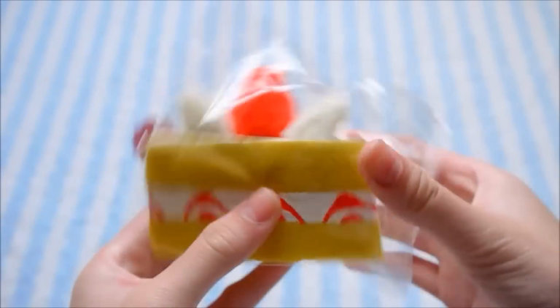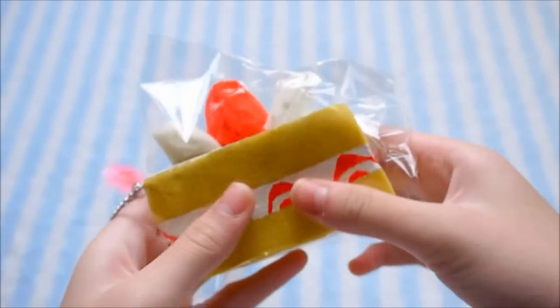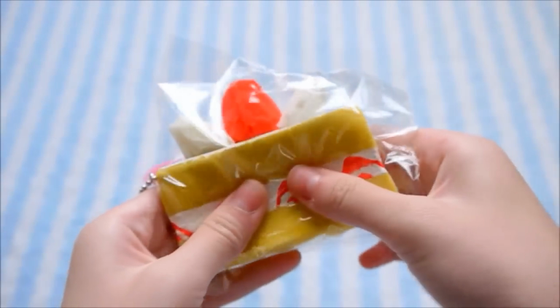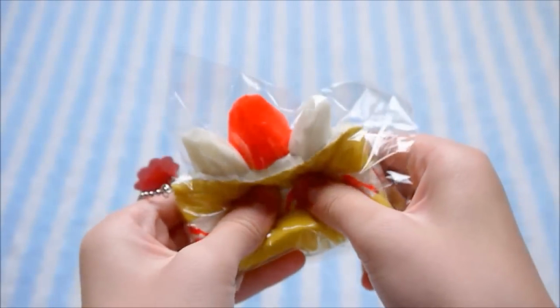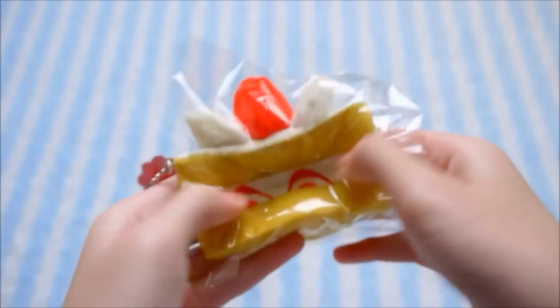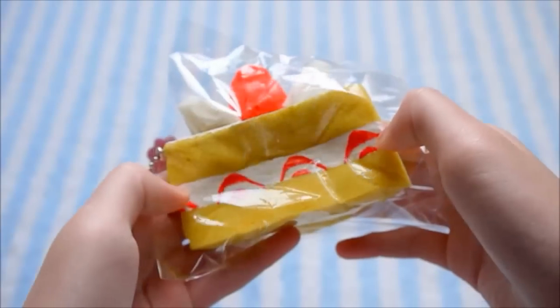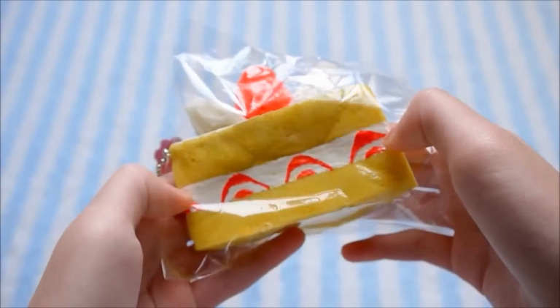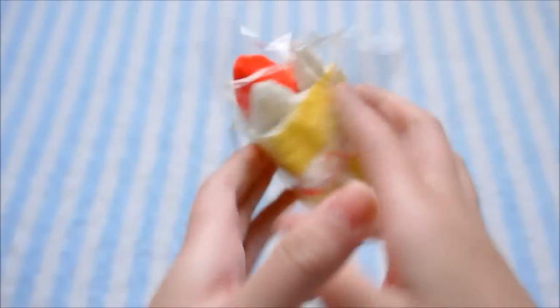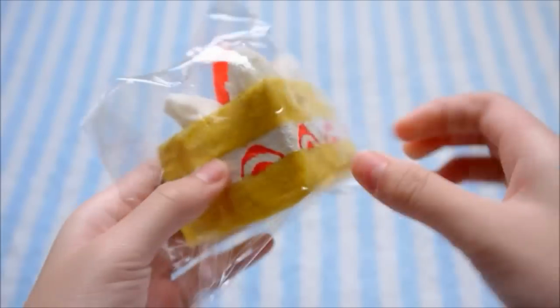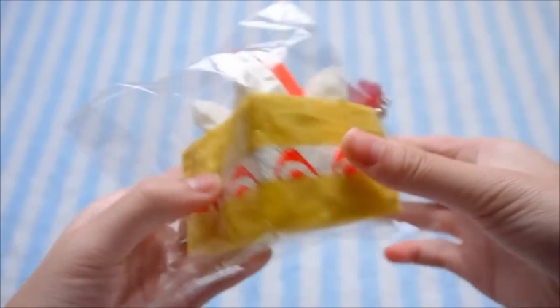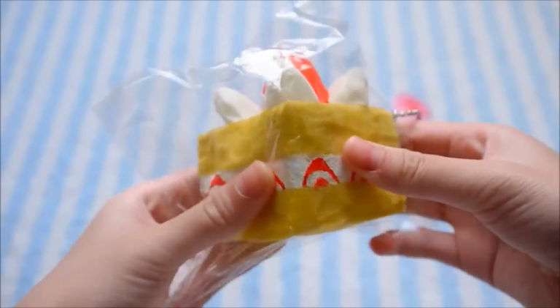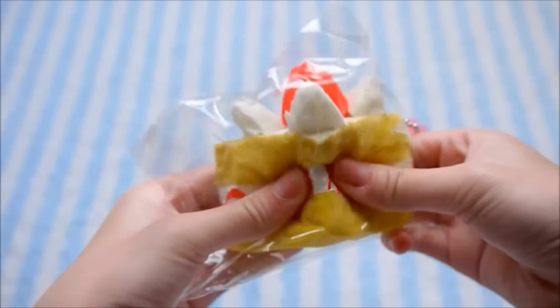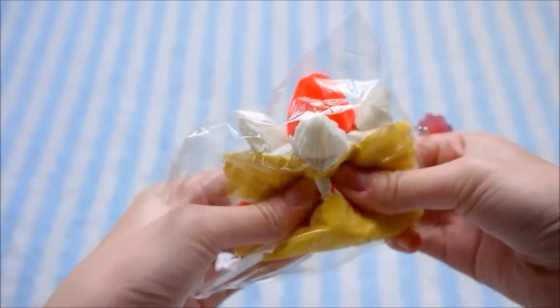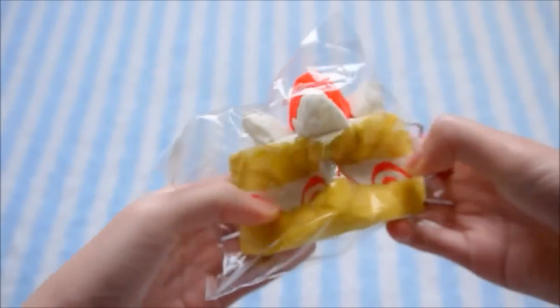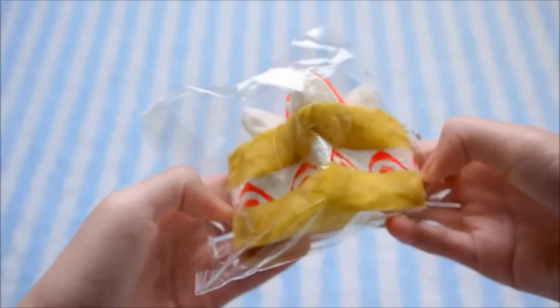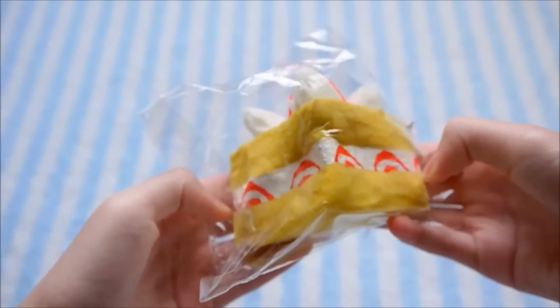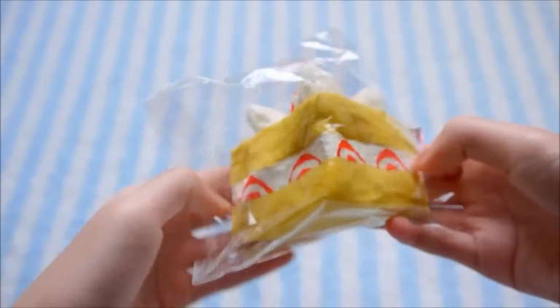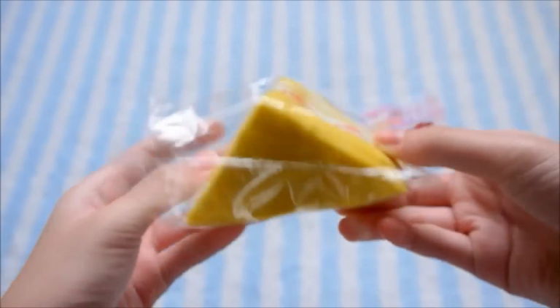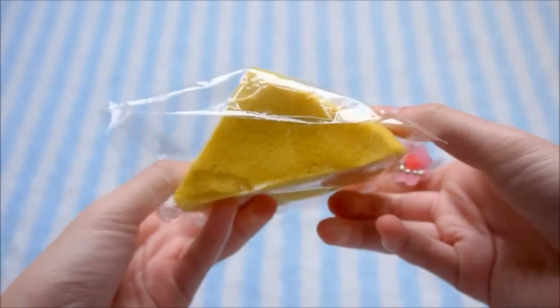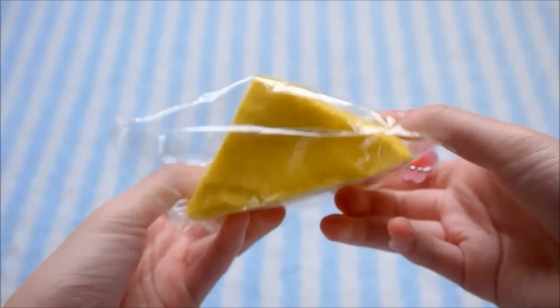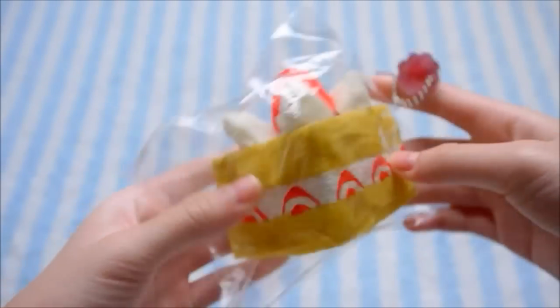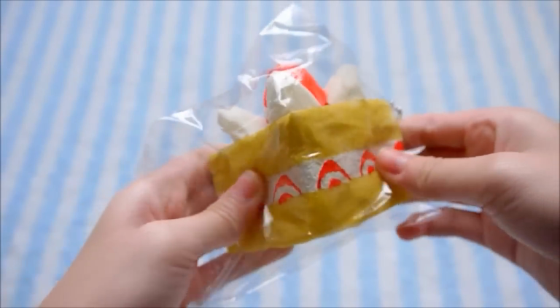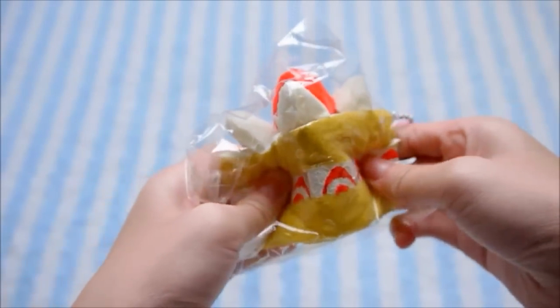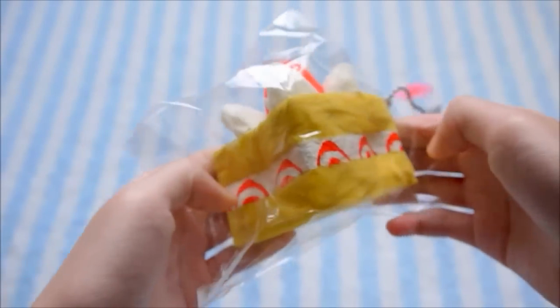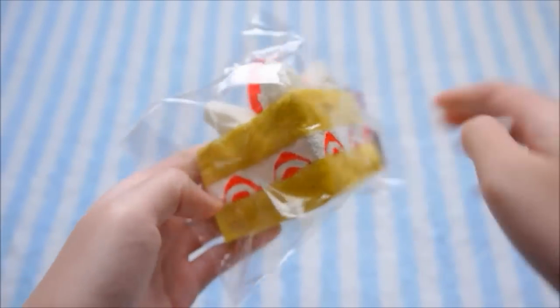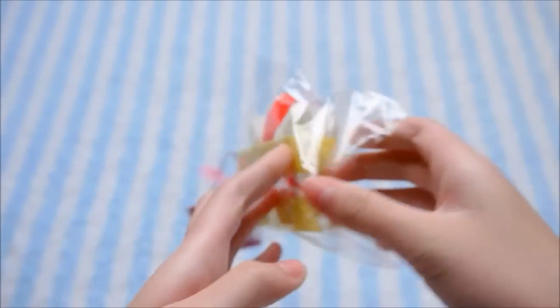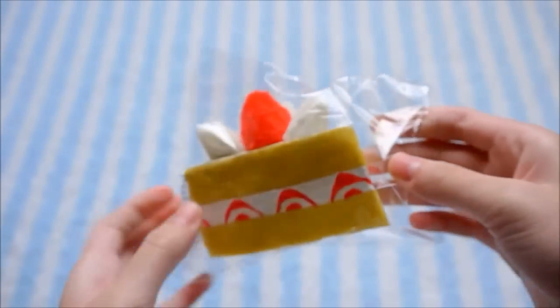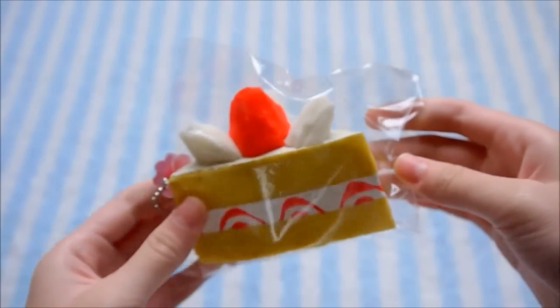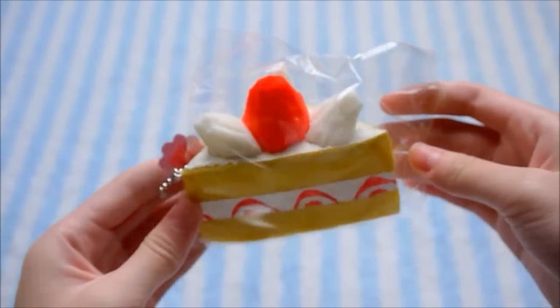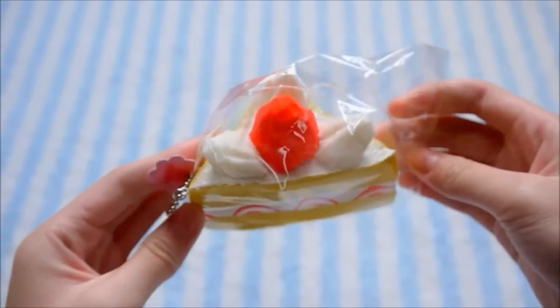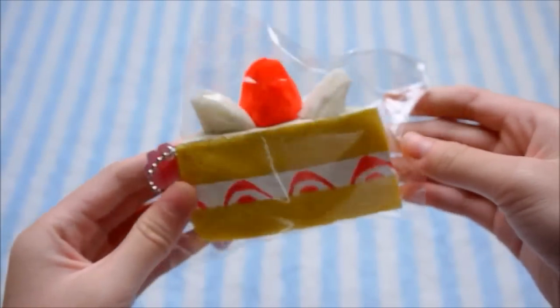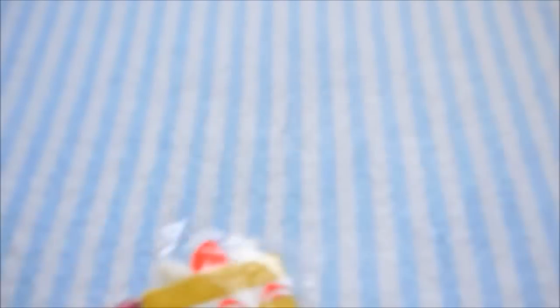And these are super duper squishy and soft, and here's the bottom. So here's the cake one.